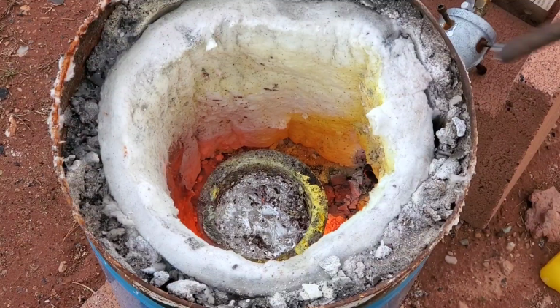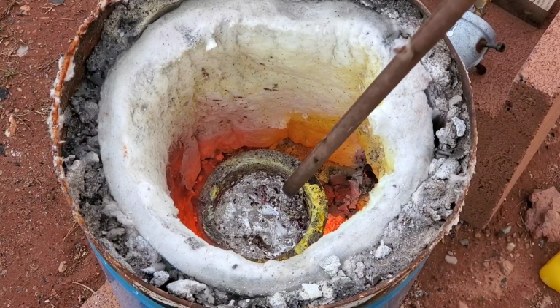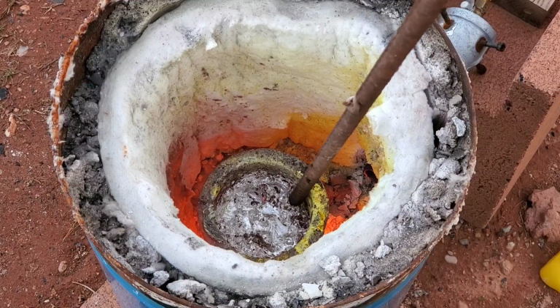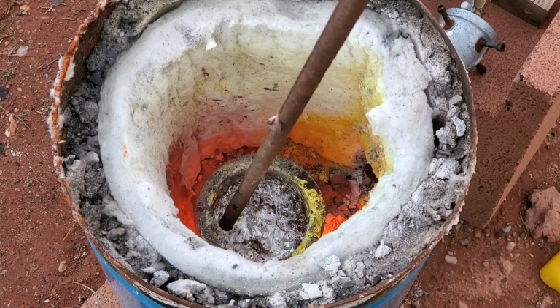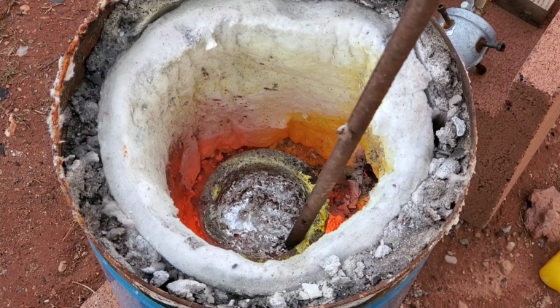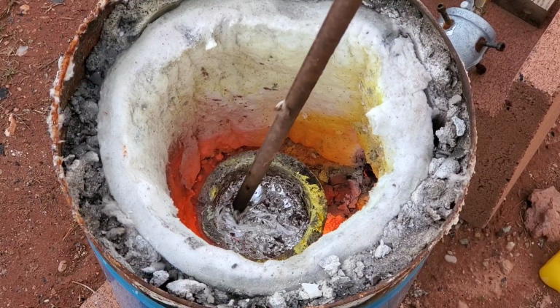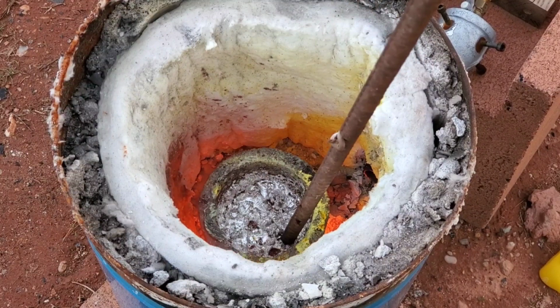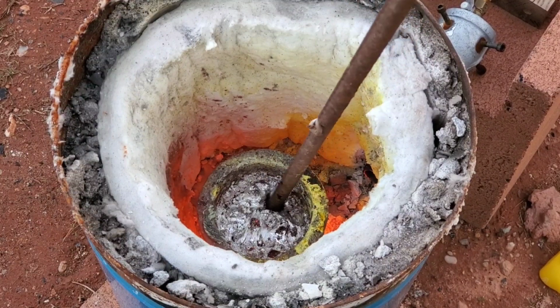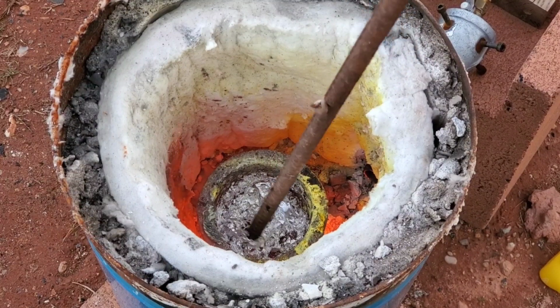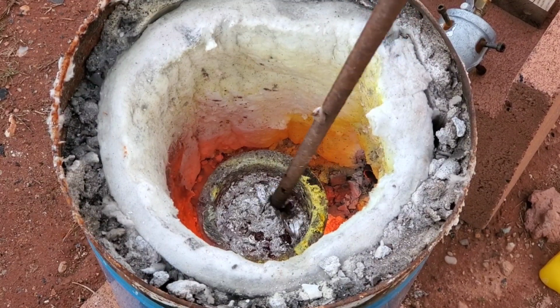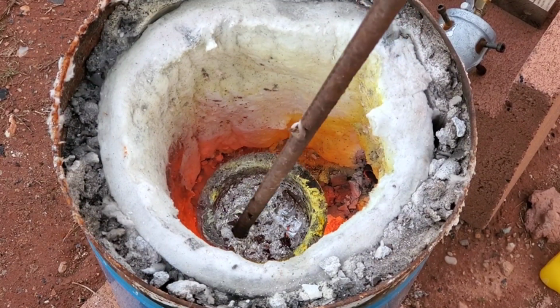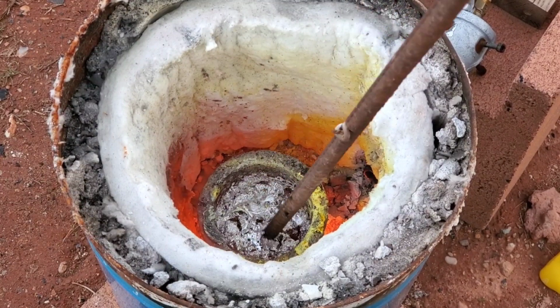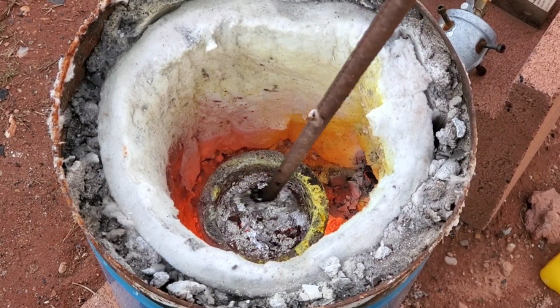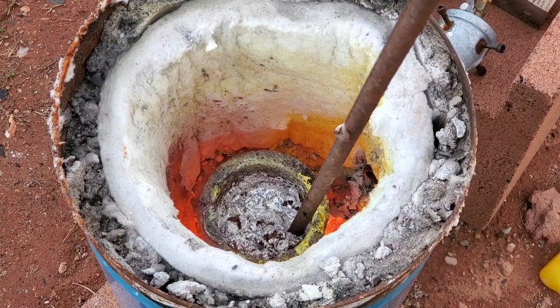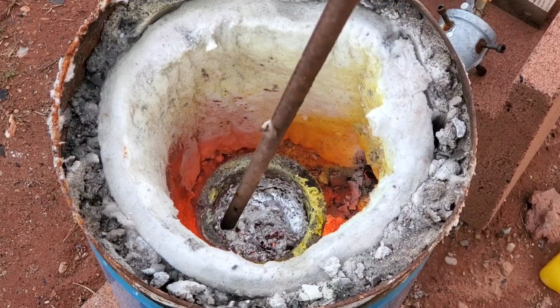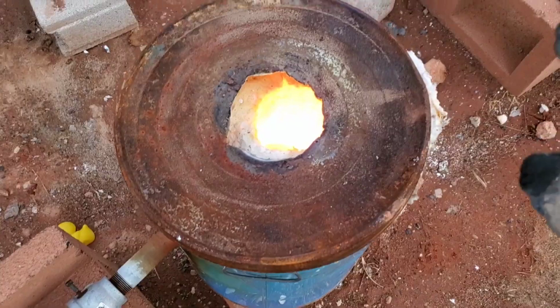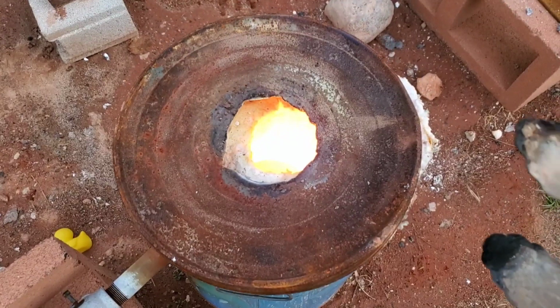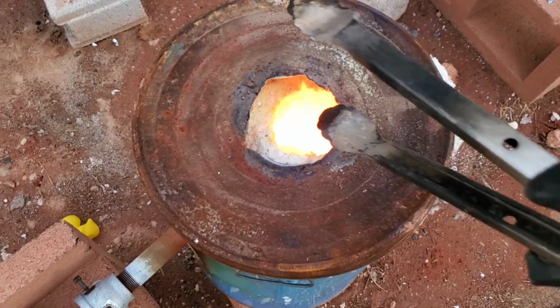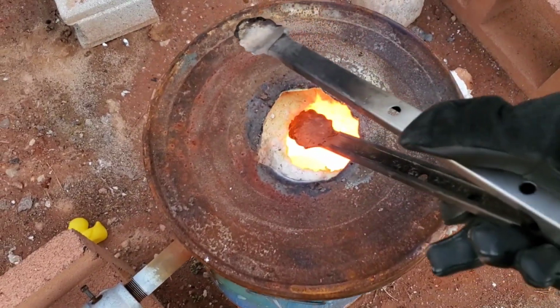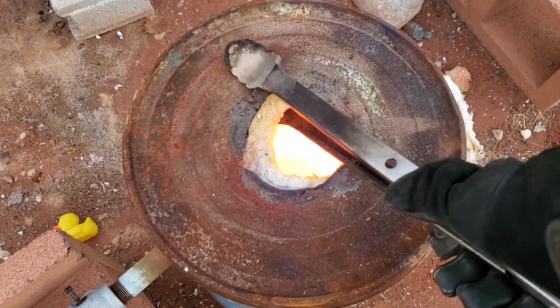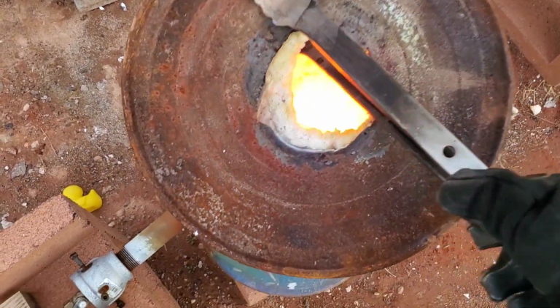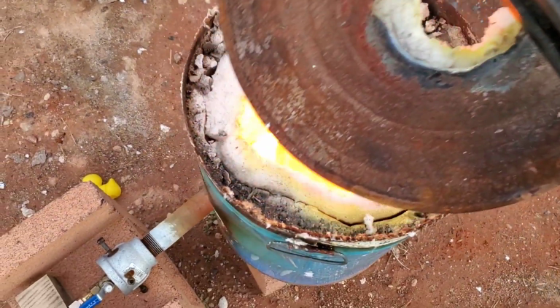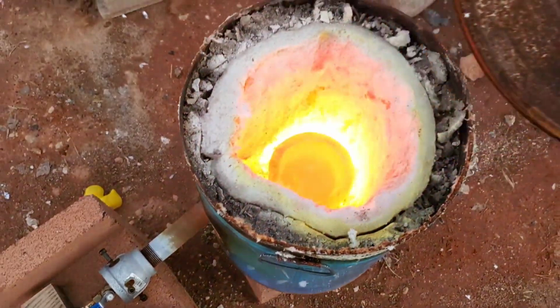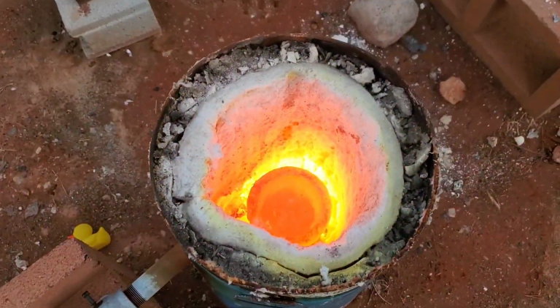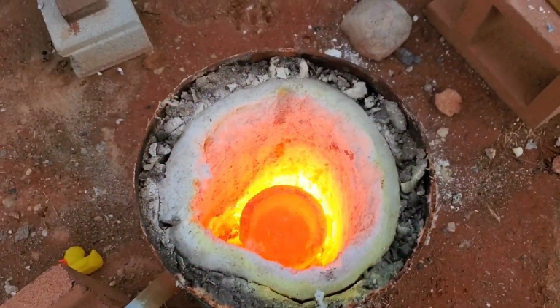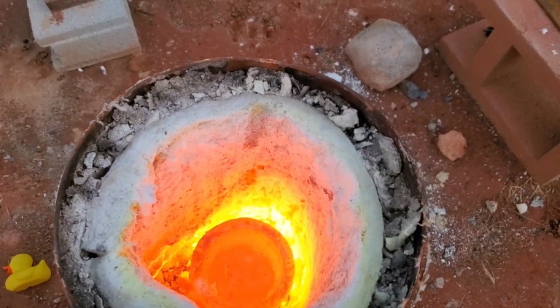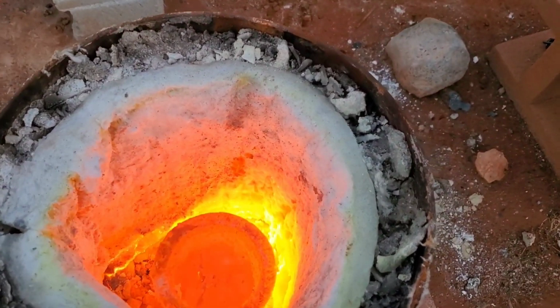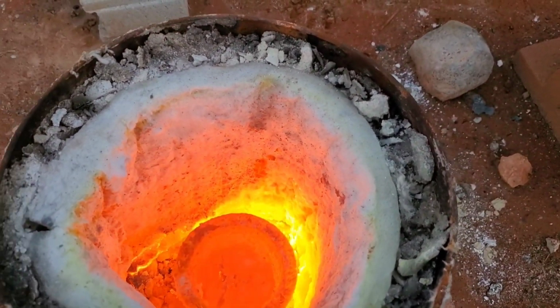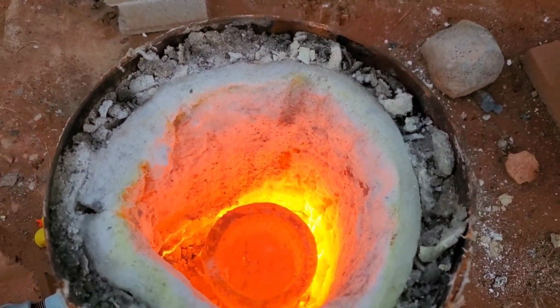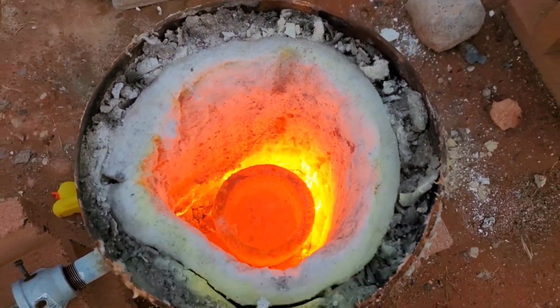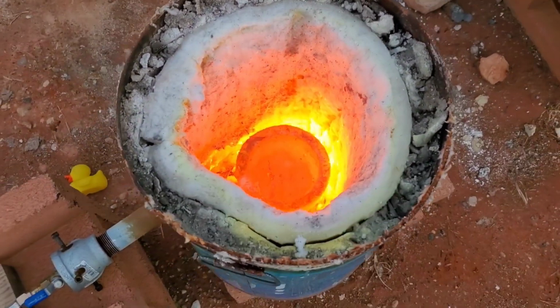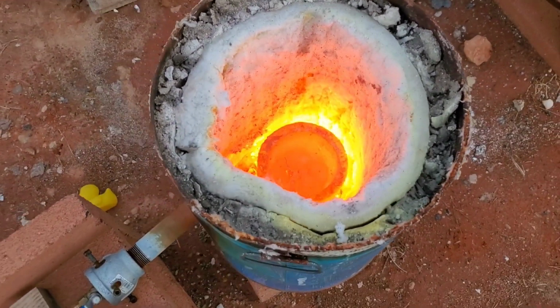Here we are just prepping our aluminum — look at that stir, just nice and shiny on the inside. Oh, that is burning on, let me pull it right off. Here we are. Prepare yourself, antler, we're coming for you.